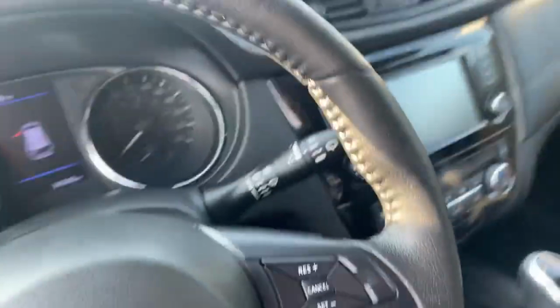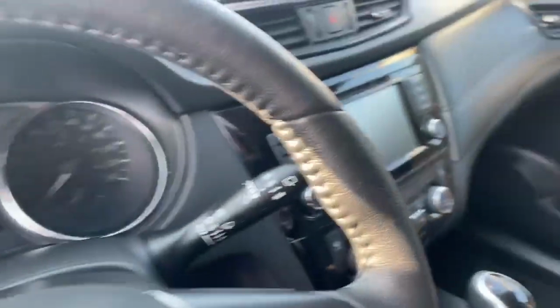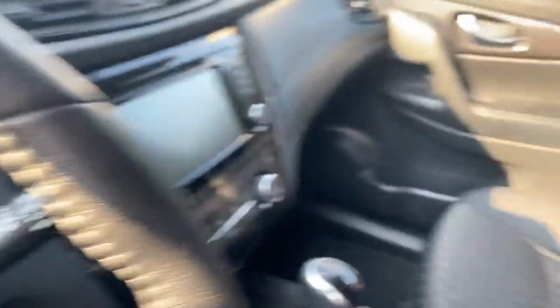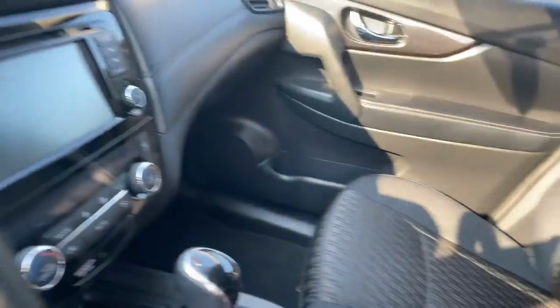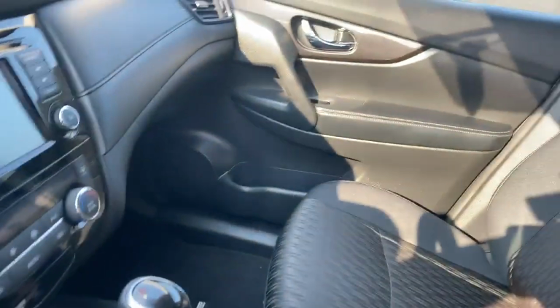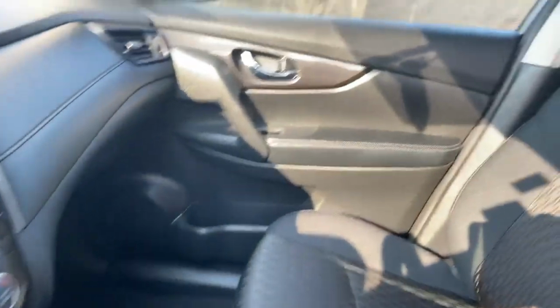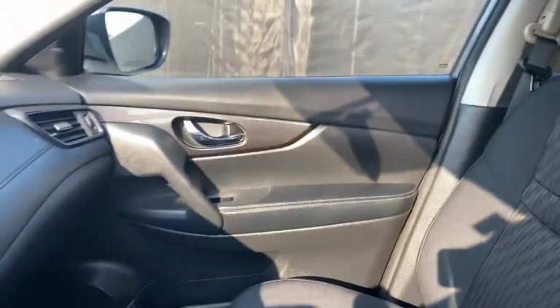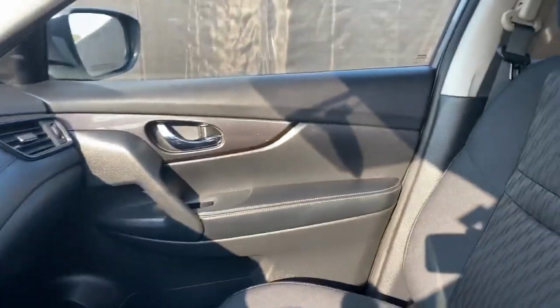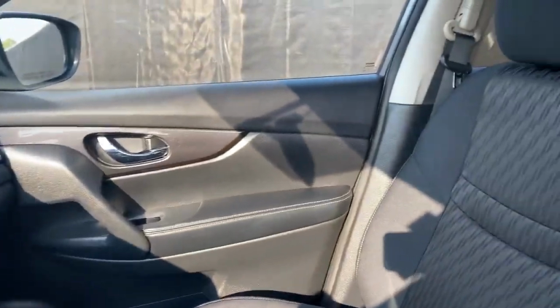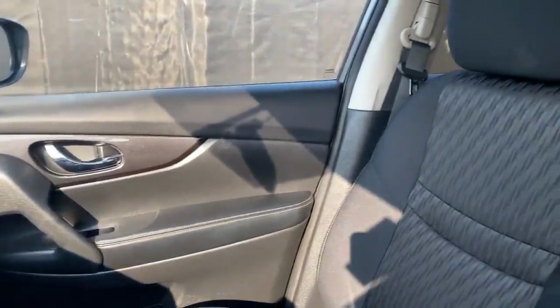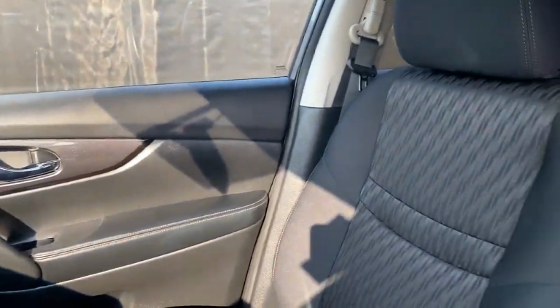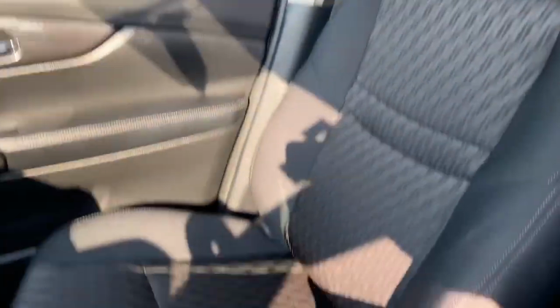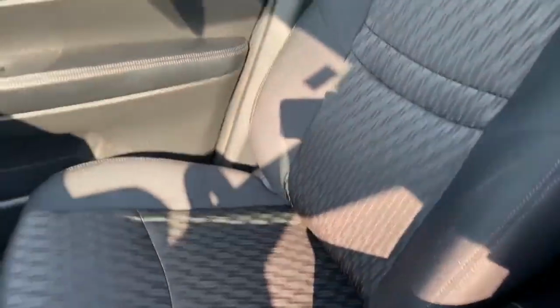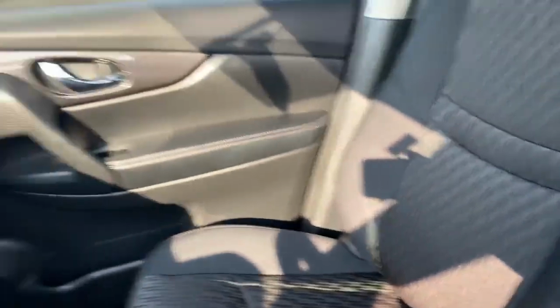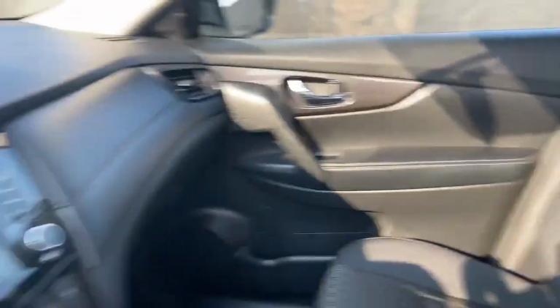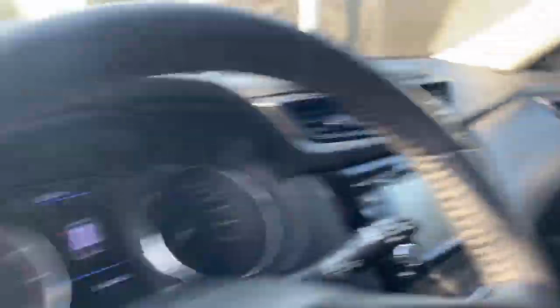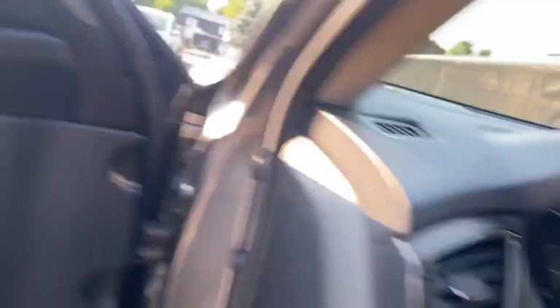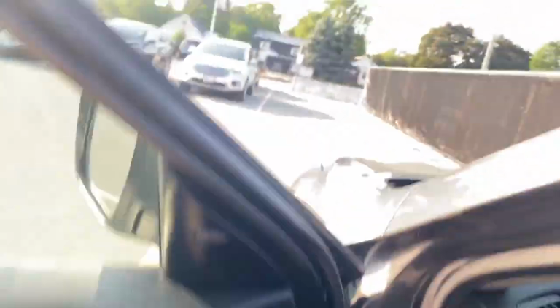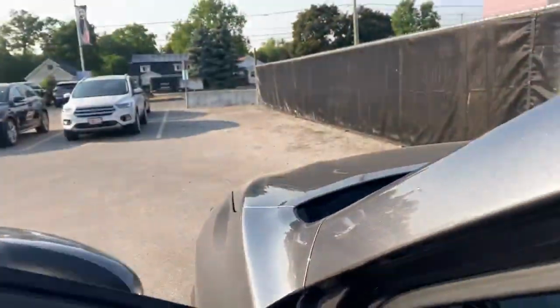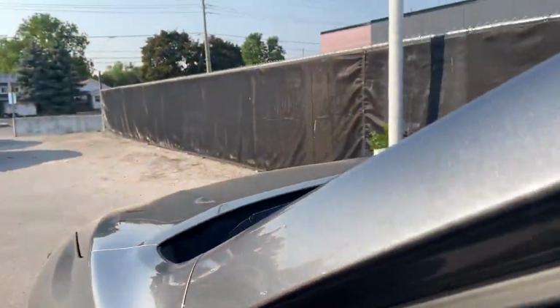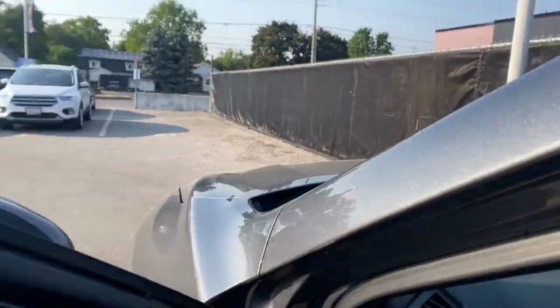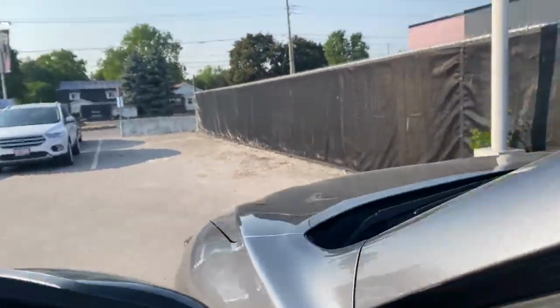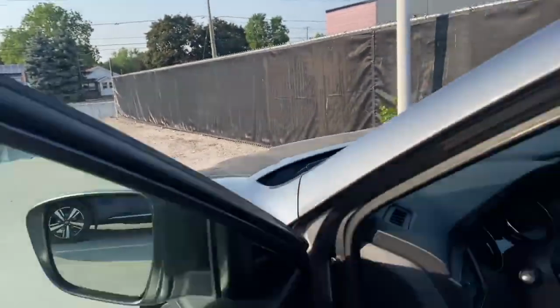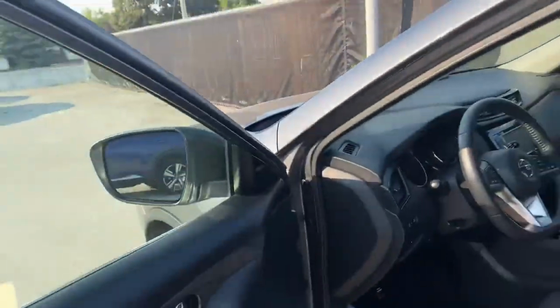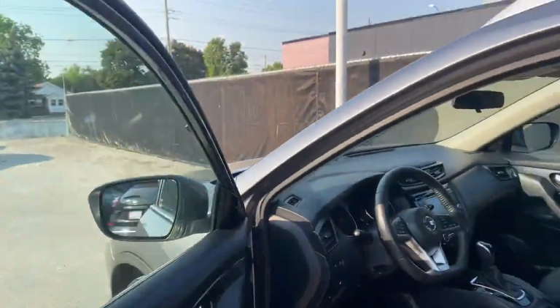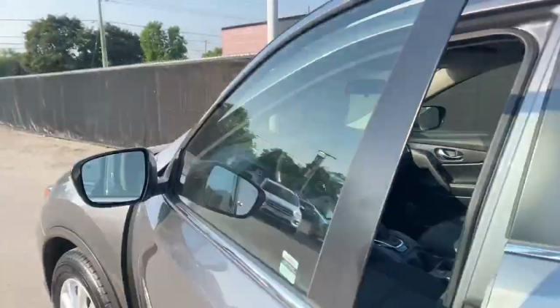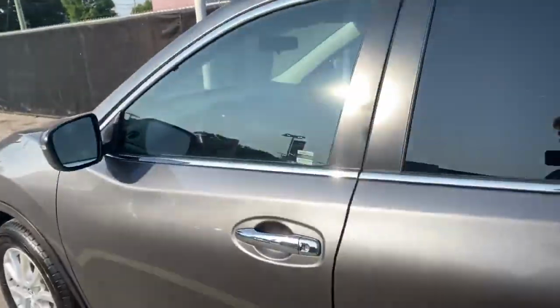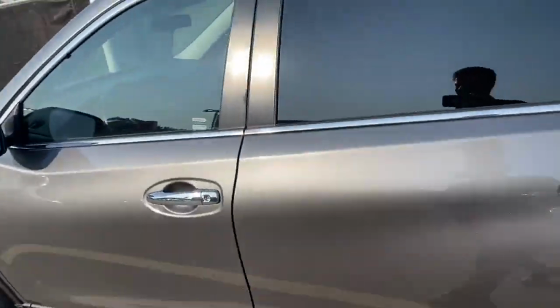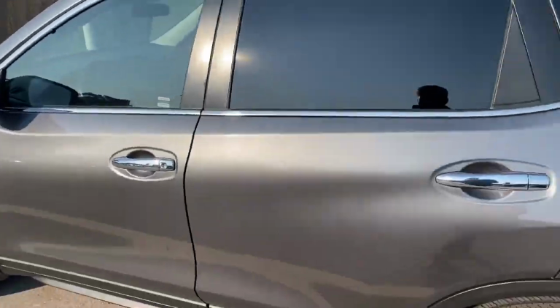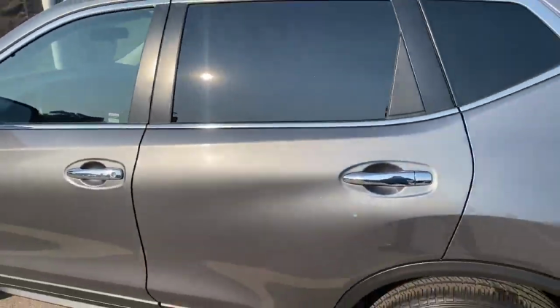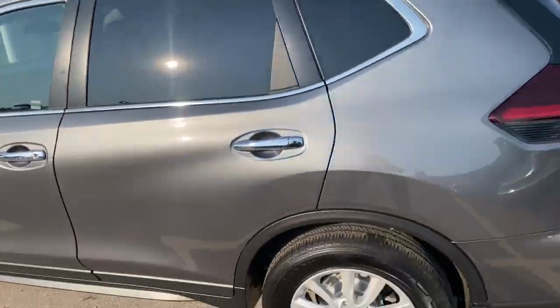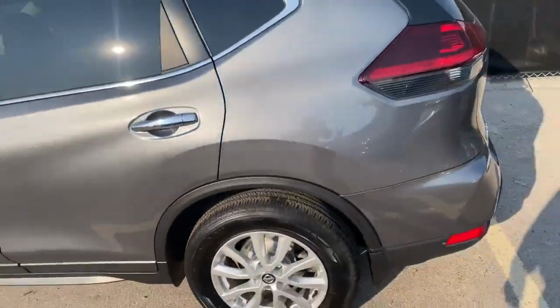Now guys, it looks amazing in here — looks like it has barely been used. Inside is in pristine condition. Let me show you around and take a quick walk around to the back as well.